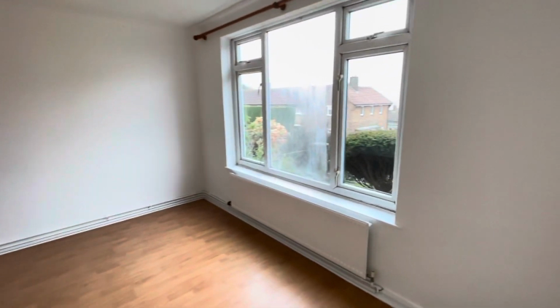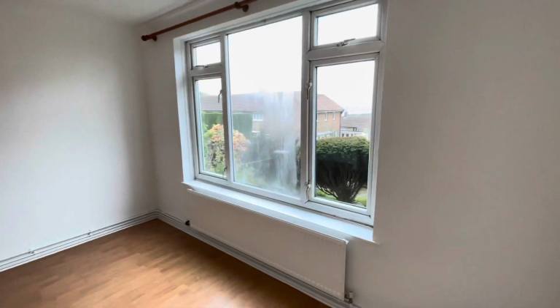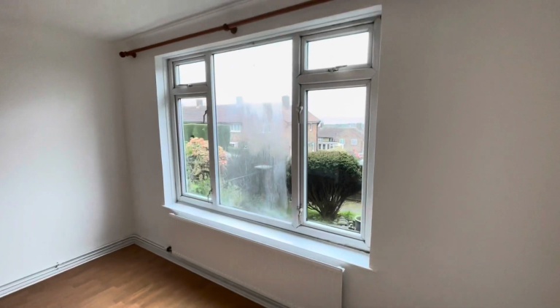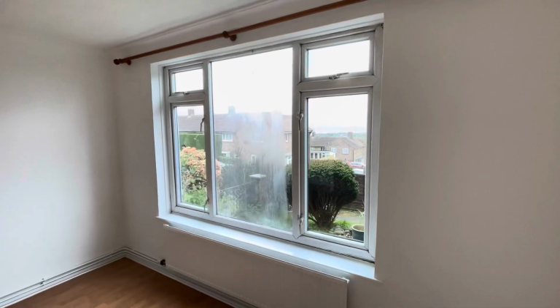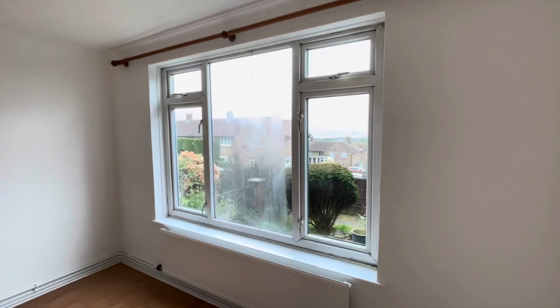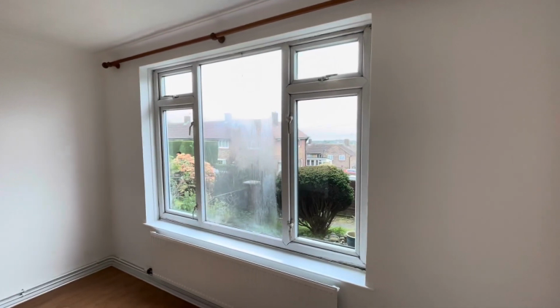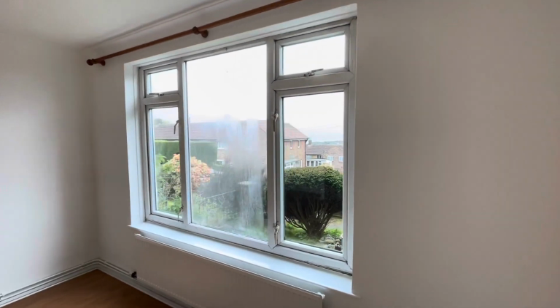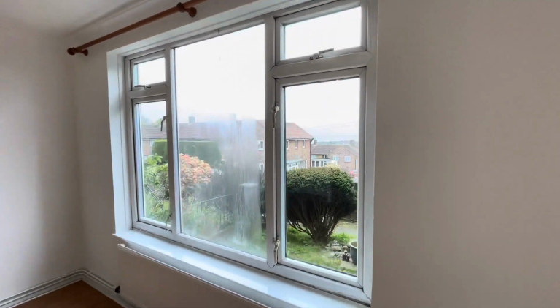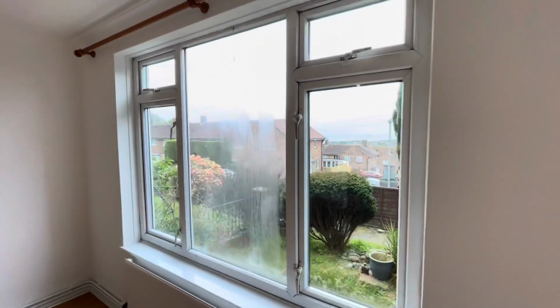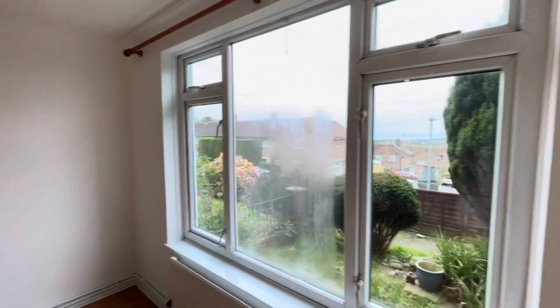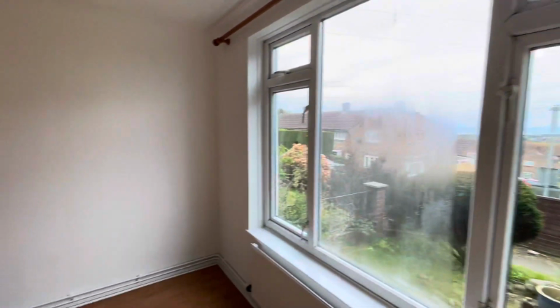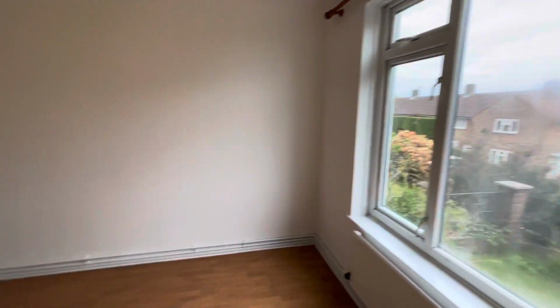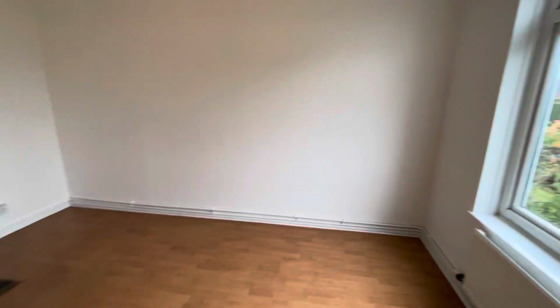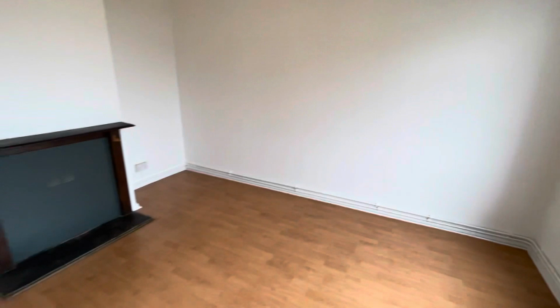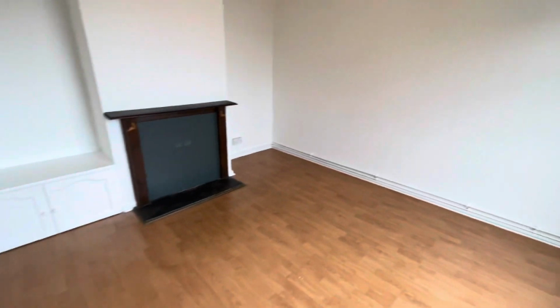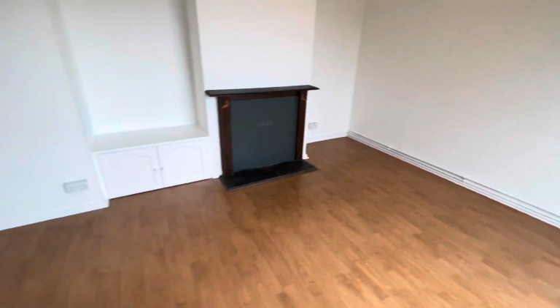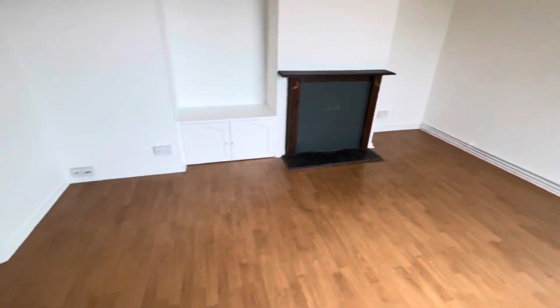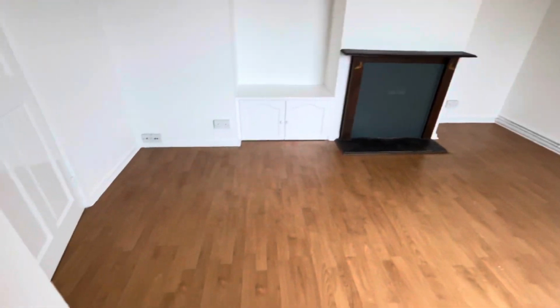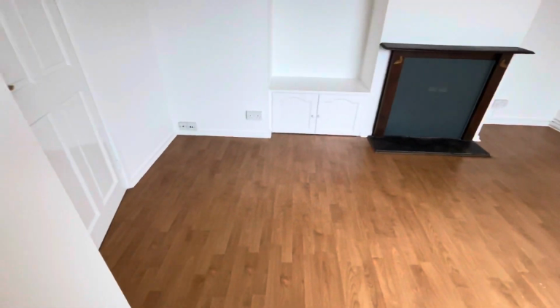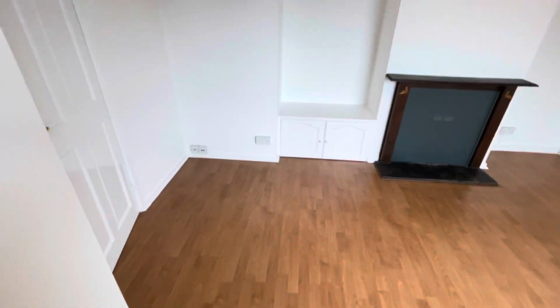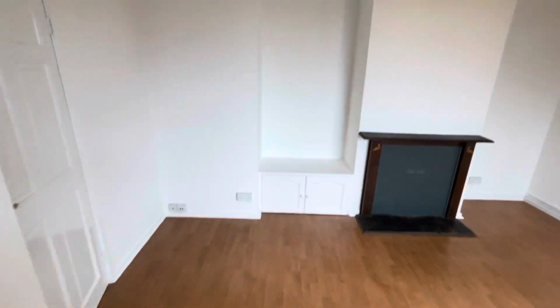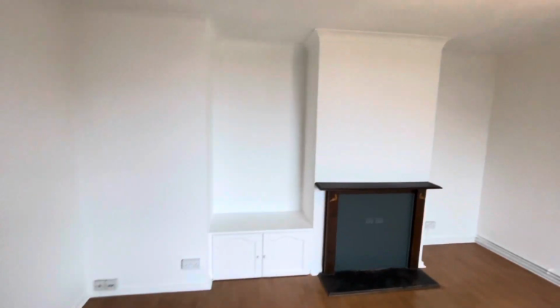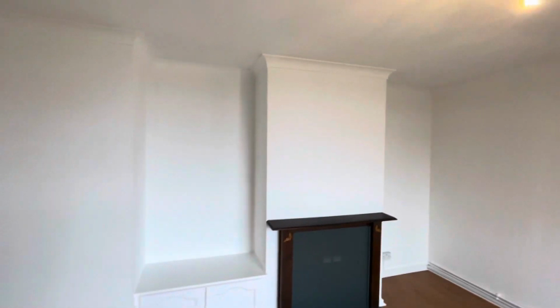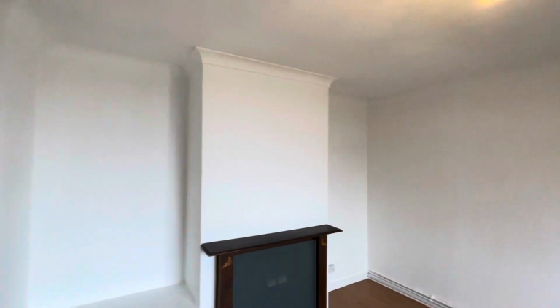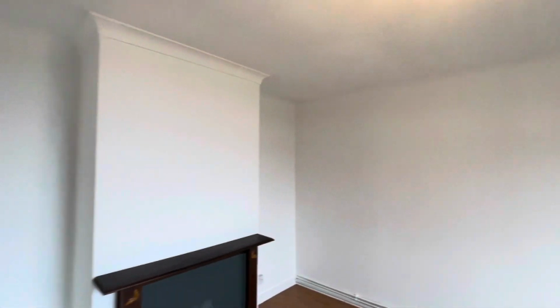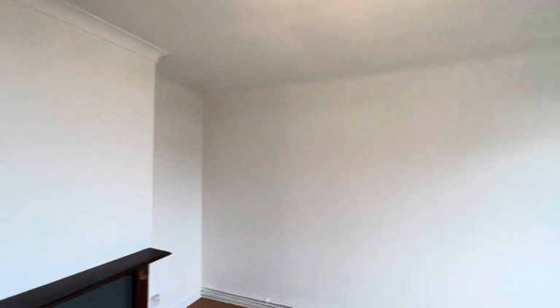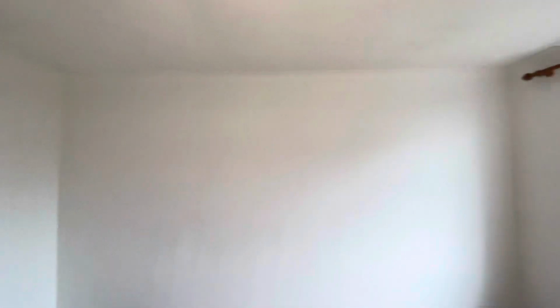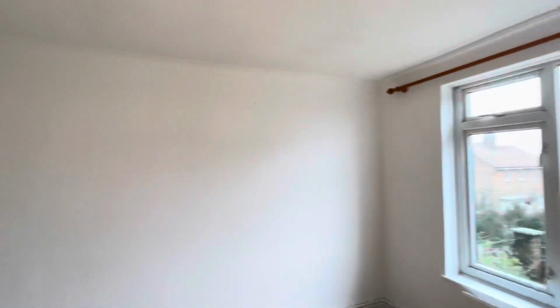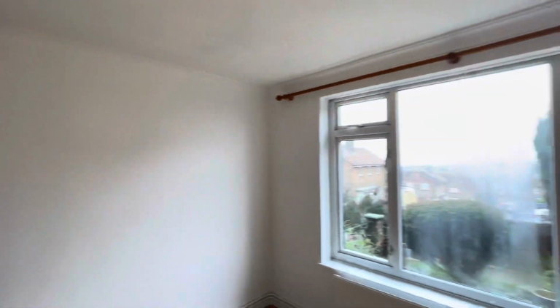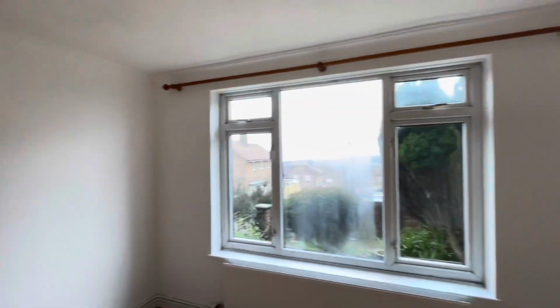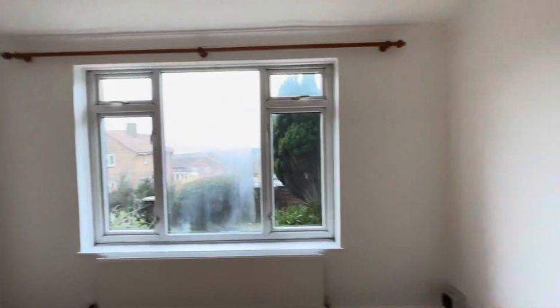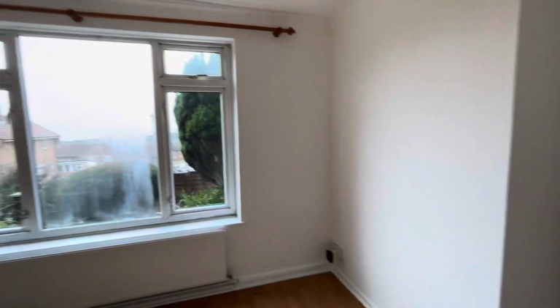The window there is being replaced, so that will be all done before moving in. Nice and neutrally decorated floor.